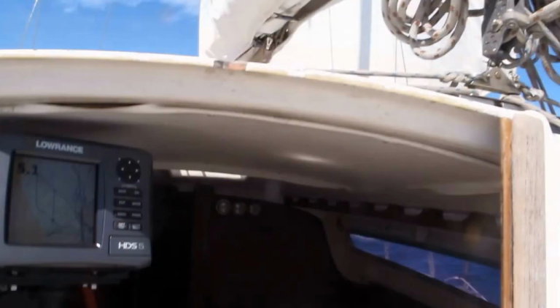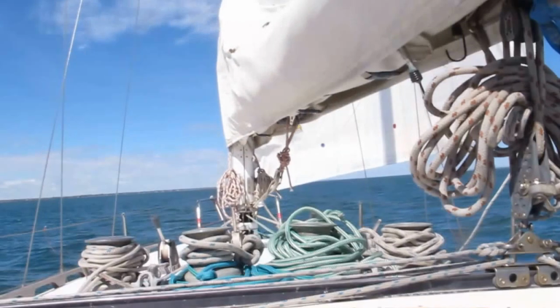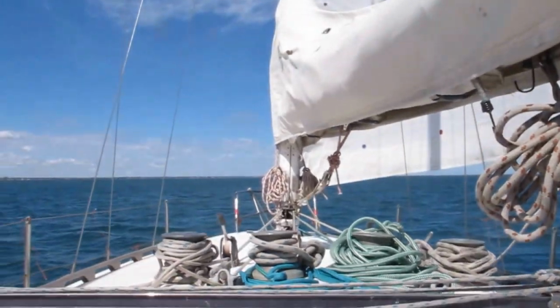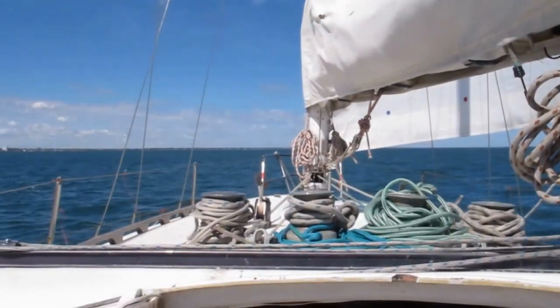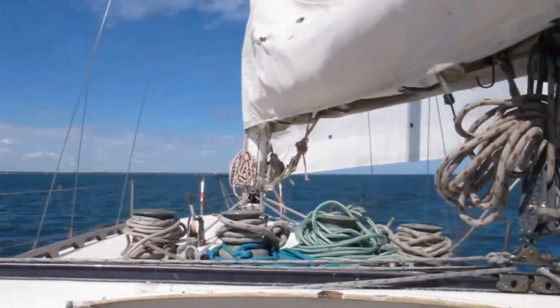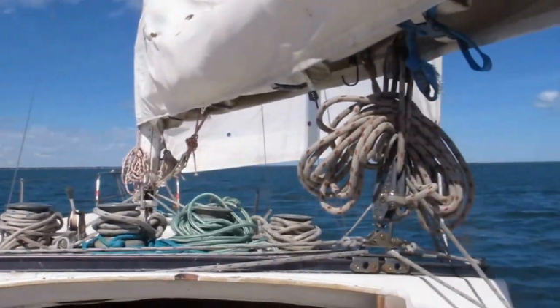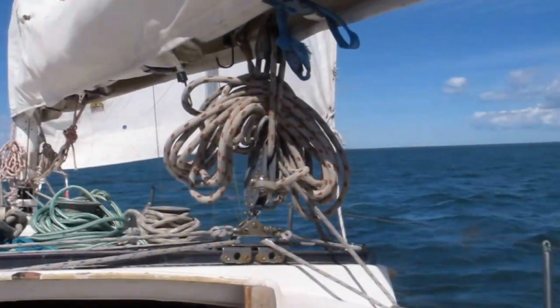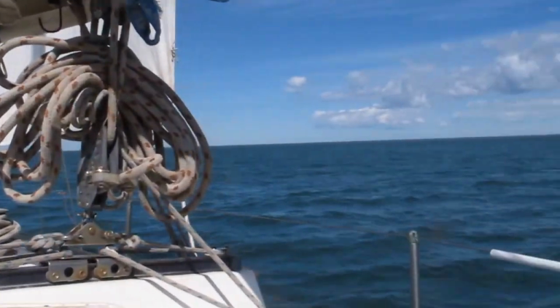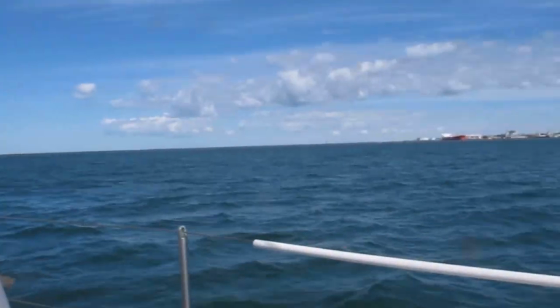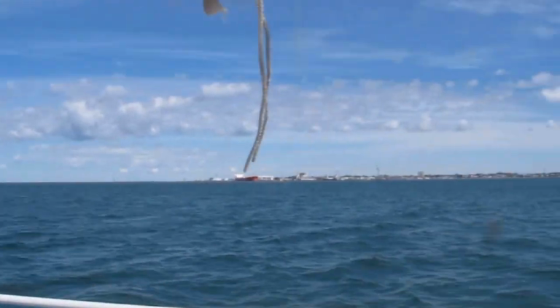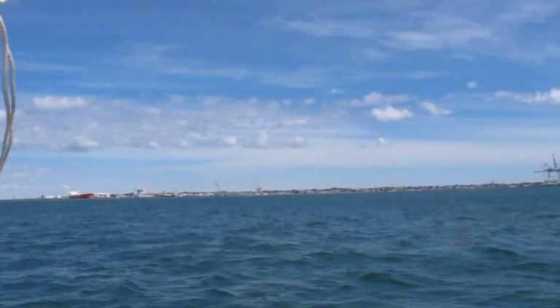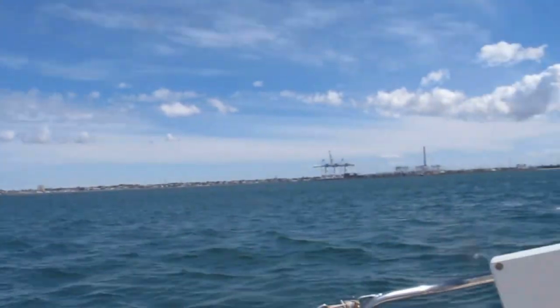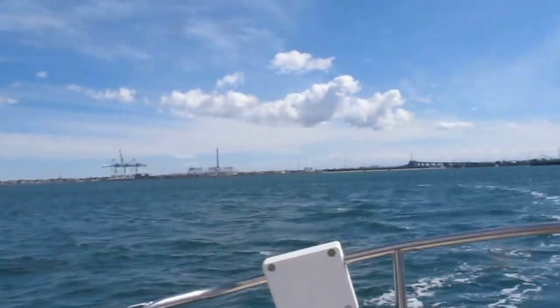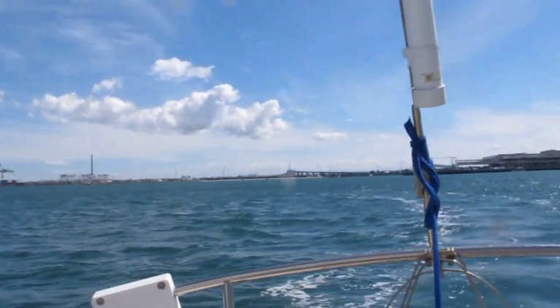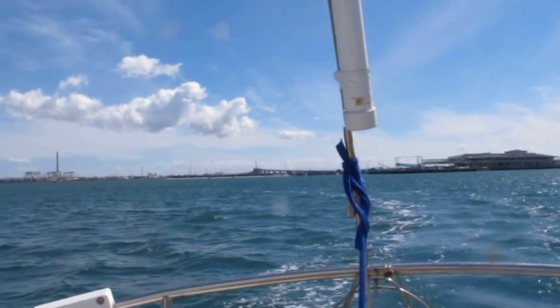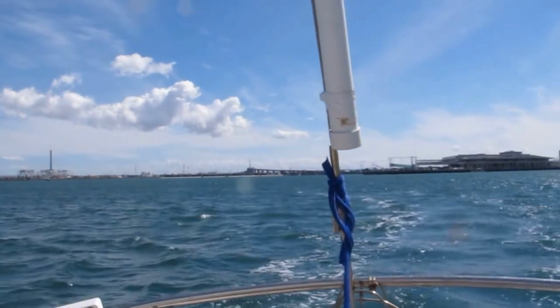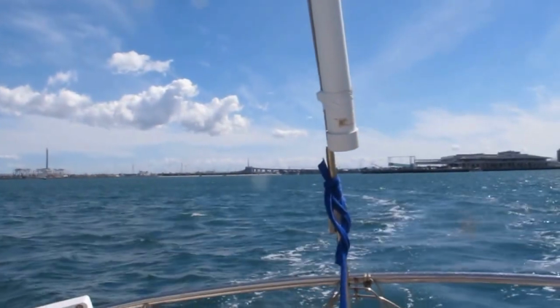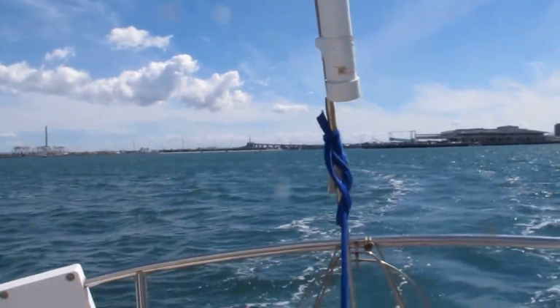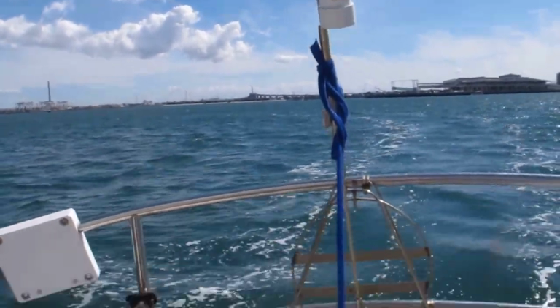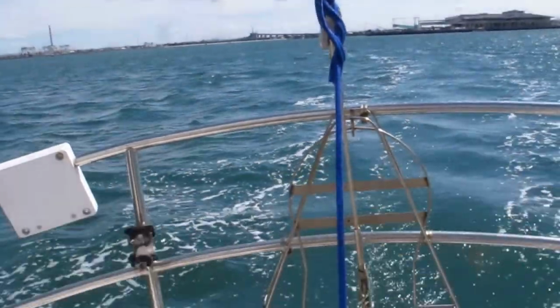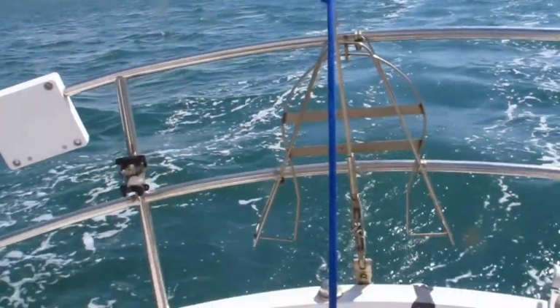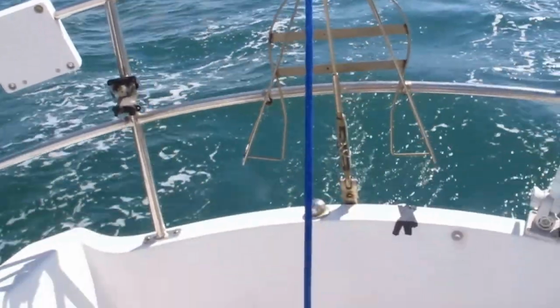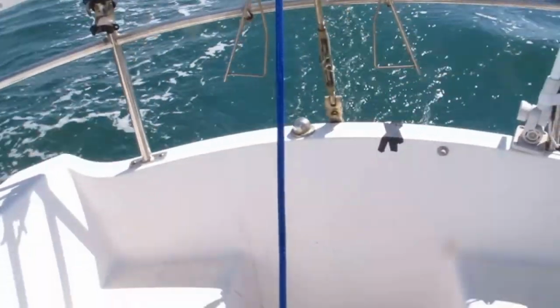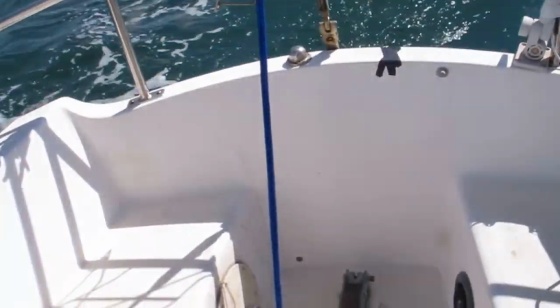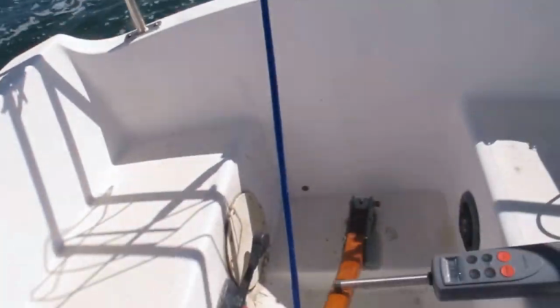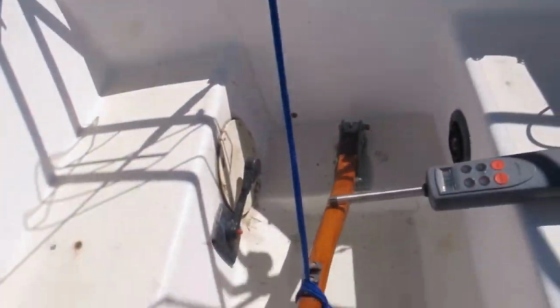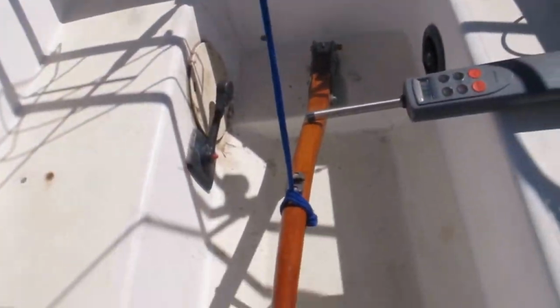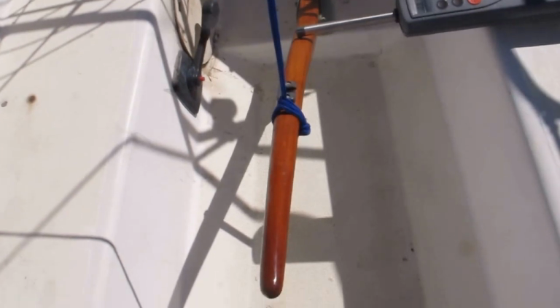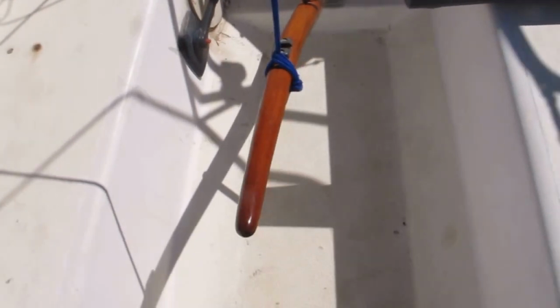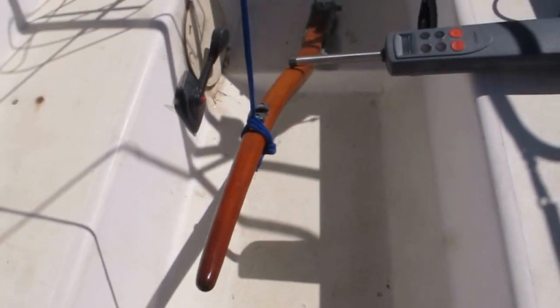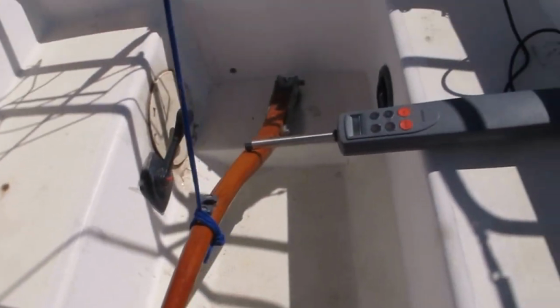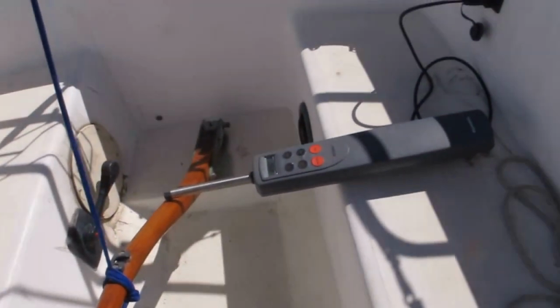I just want to show you guys what I had to do with my autopilot as you come around here. You can see the blue line there, all the way down to there, onto the autopilot there.